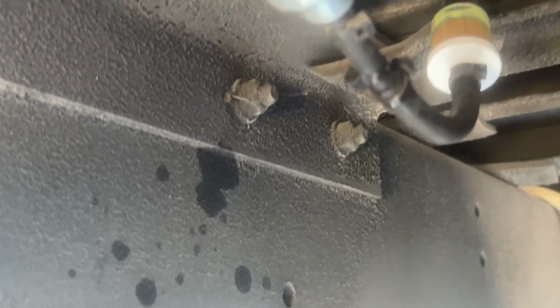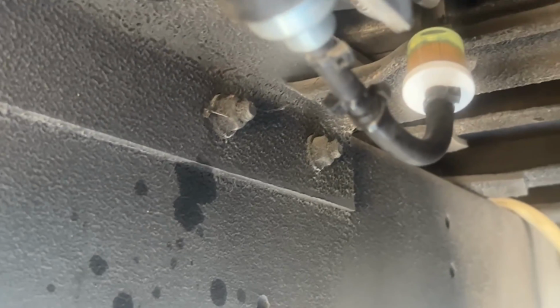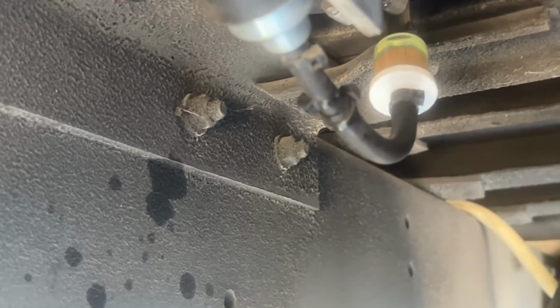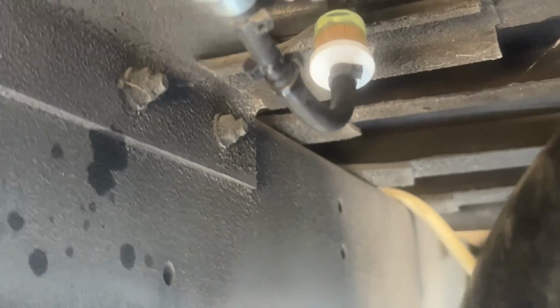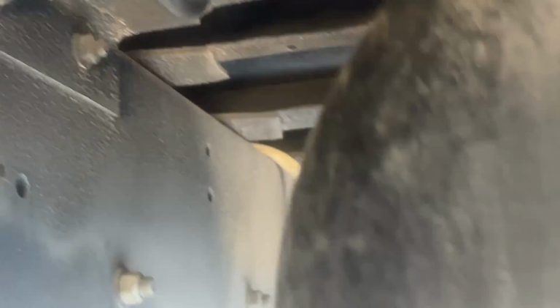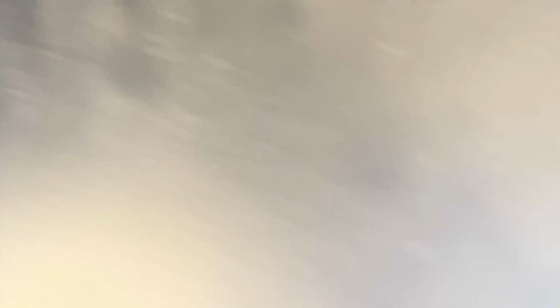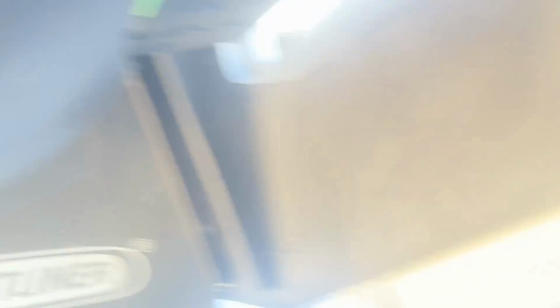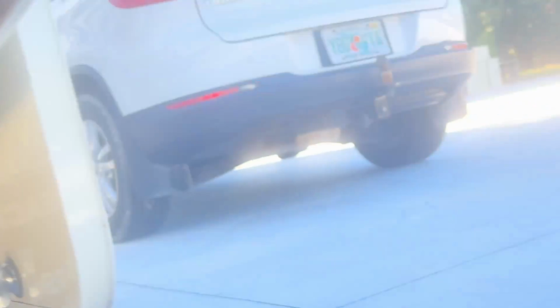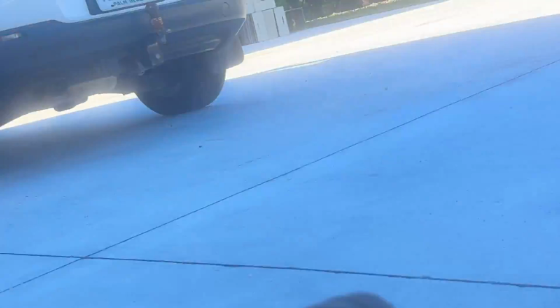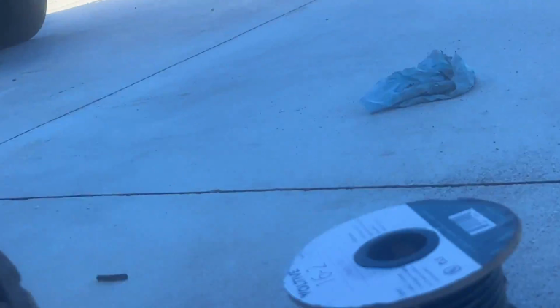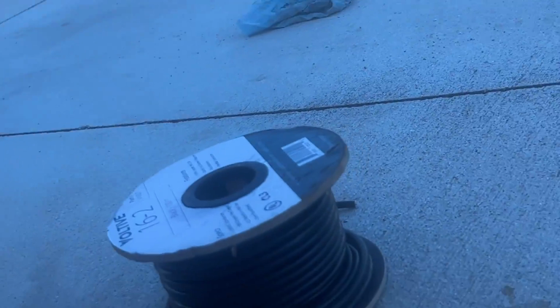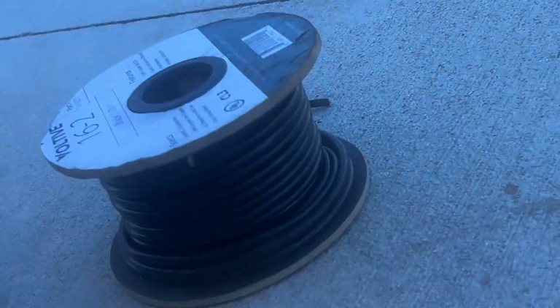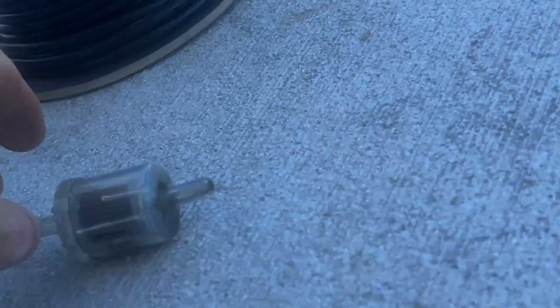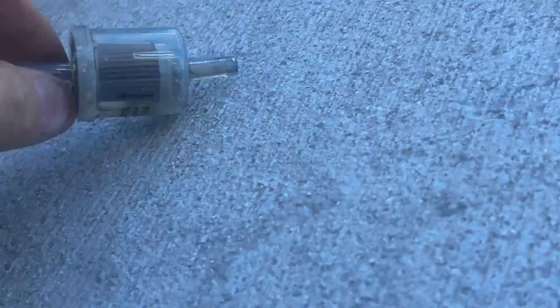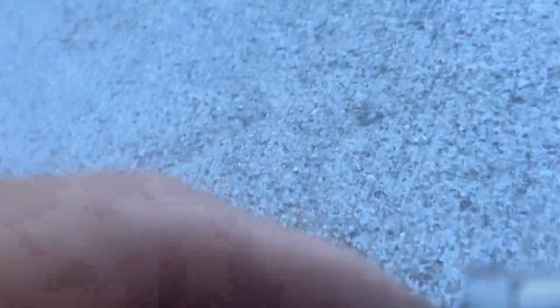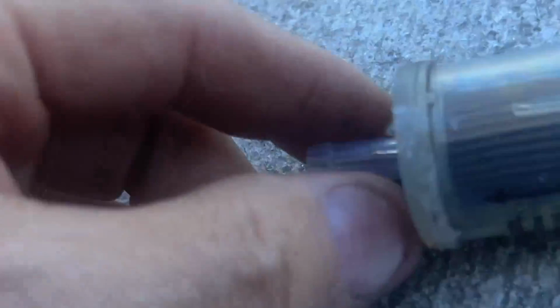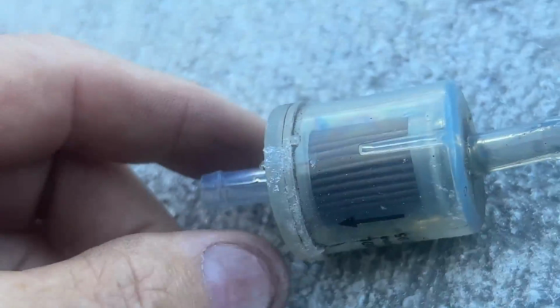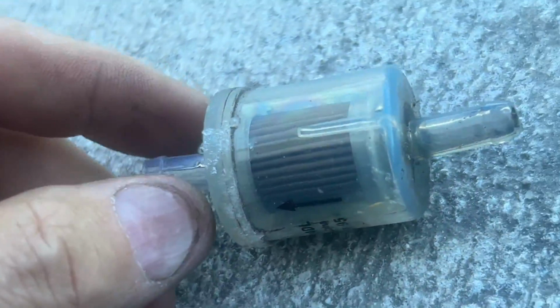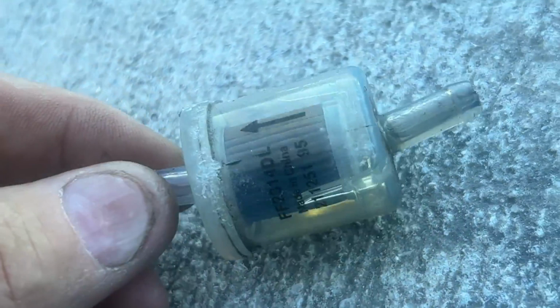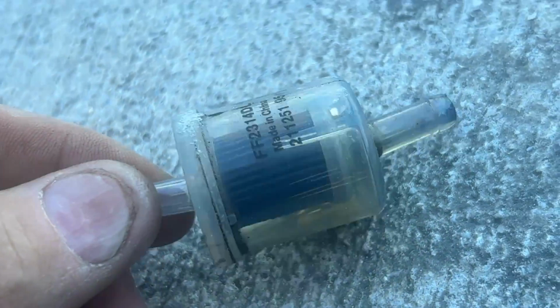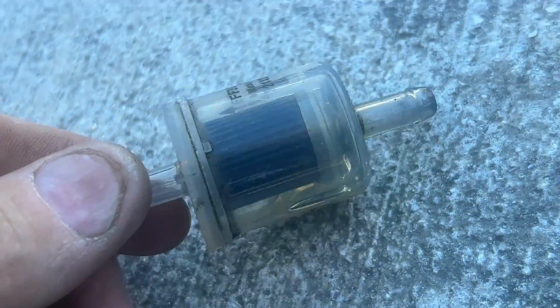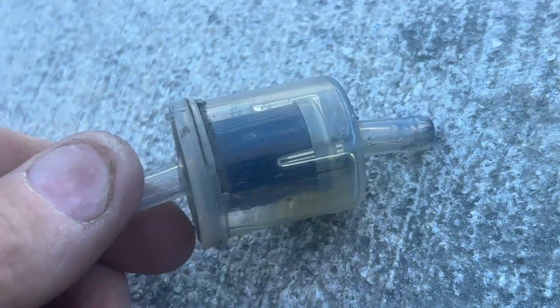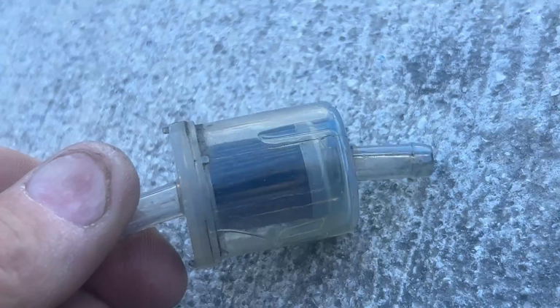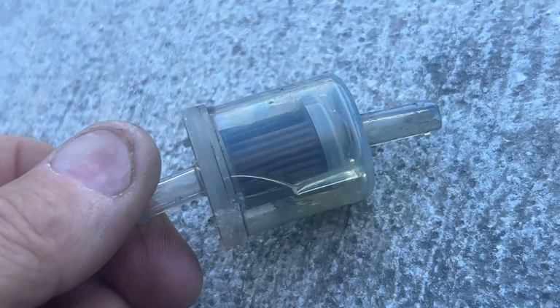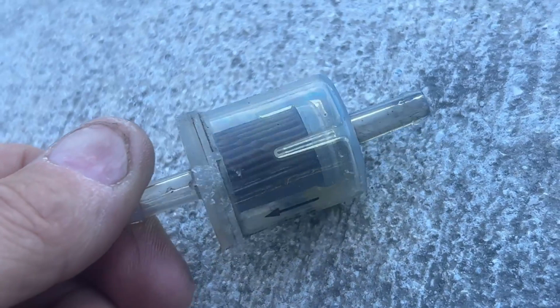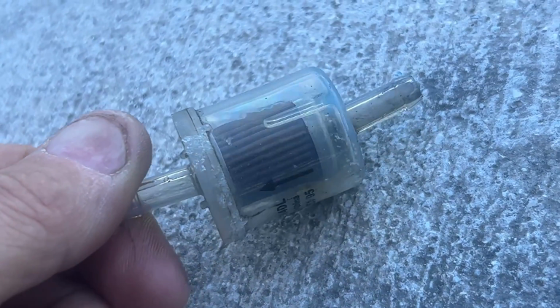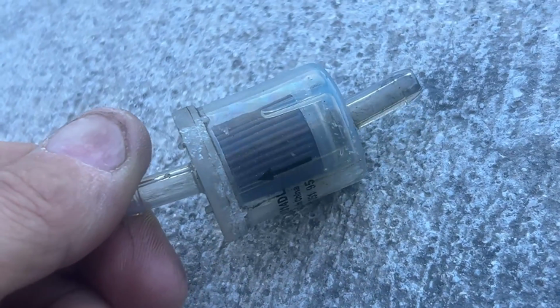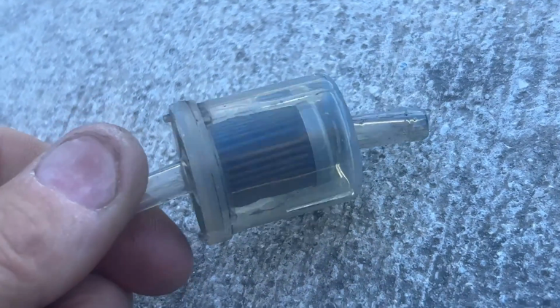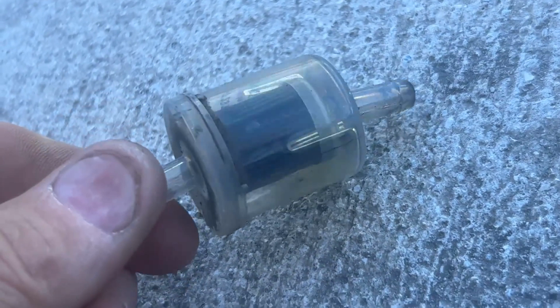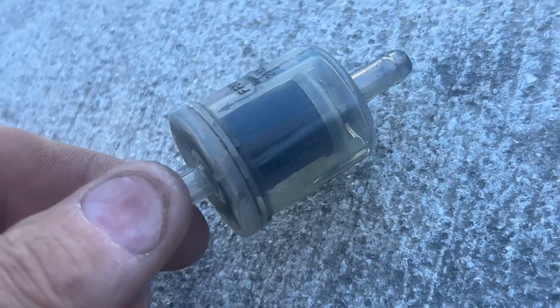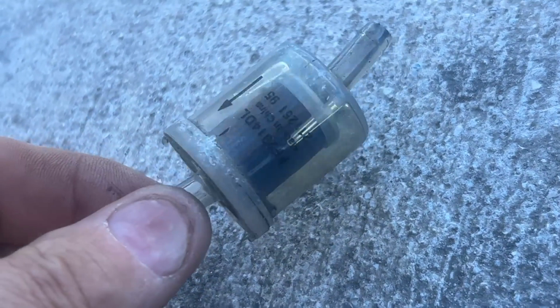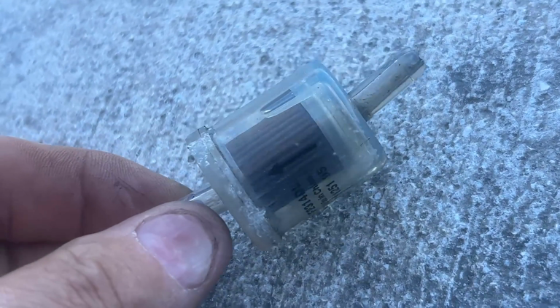Here's a better look at the filter in the sunlight — that's the old filter — and I'm glad I changed it.